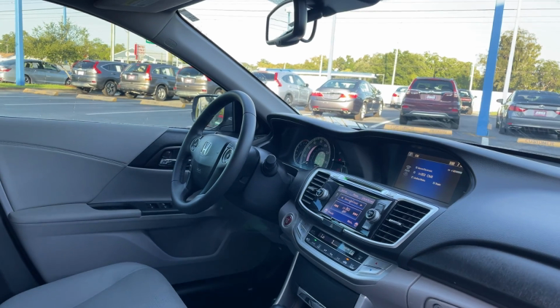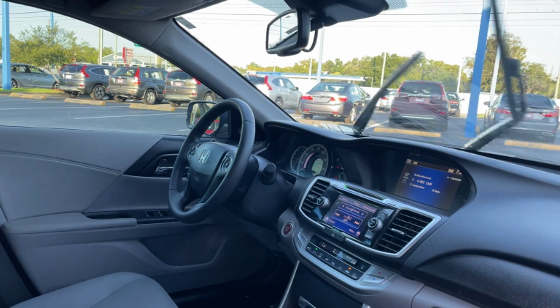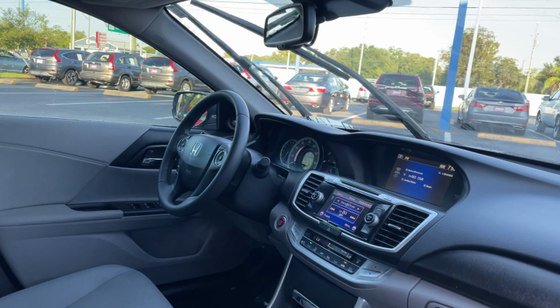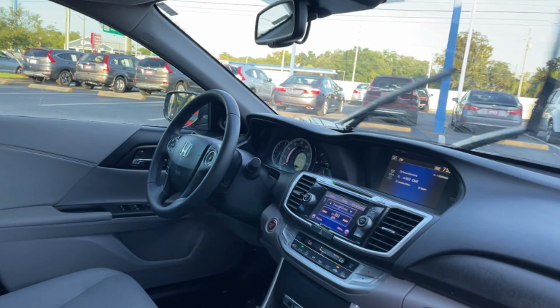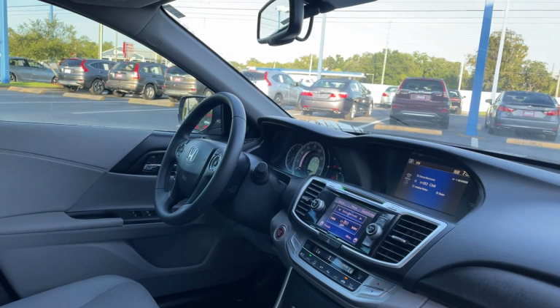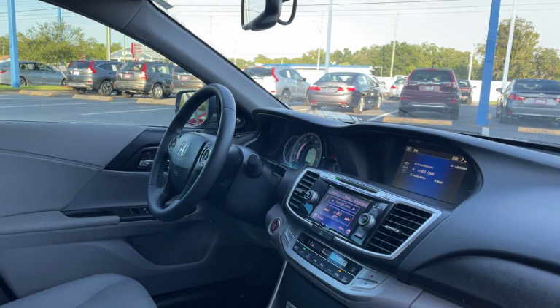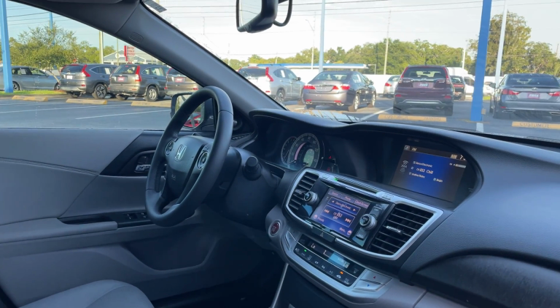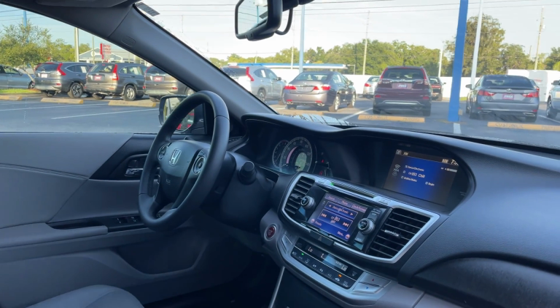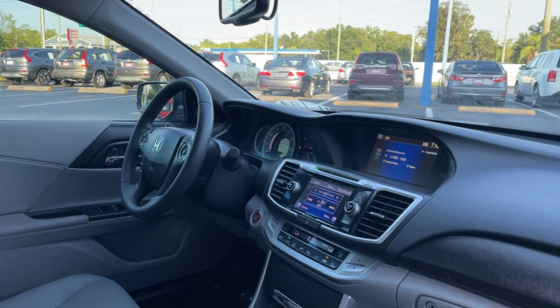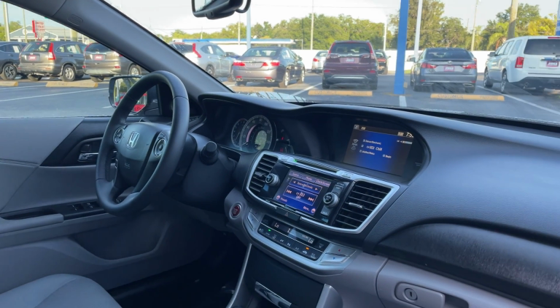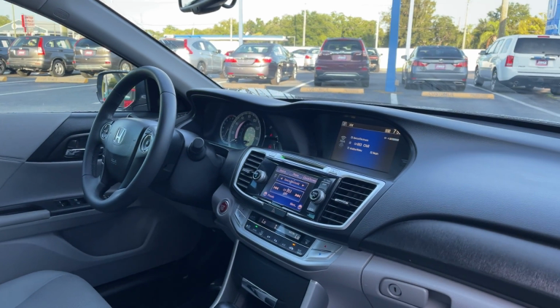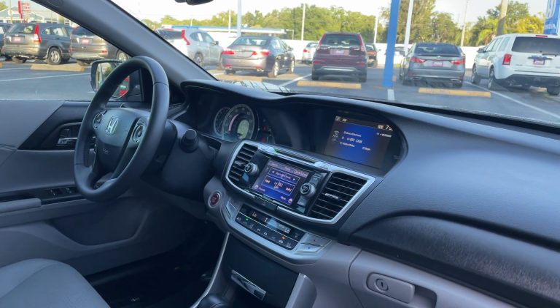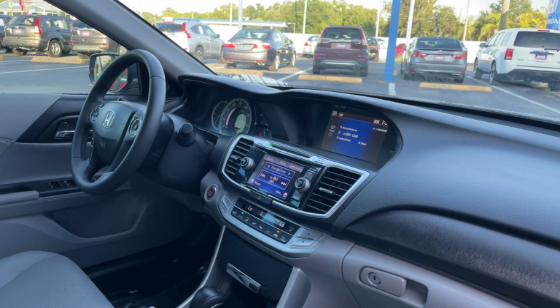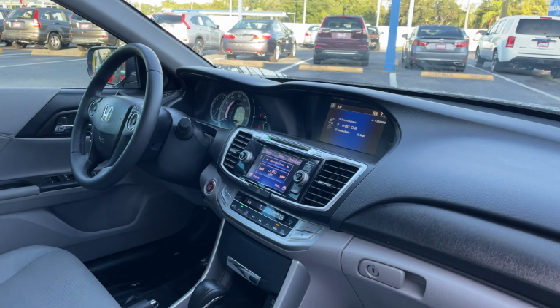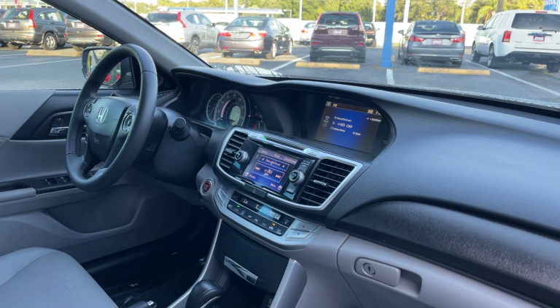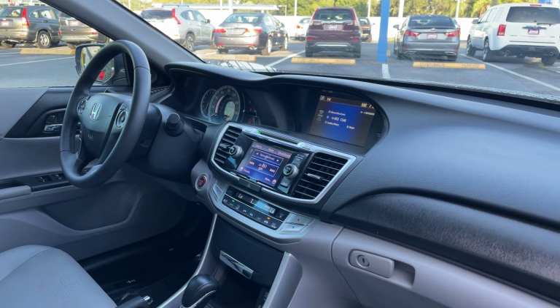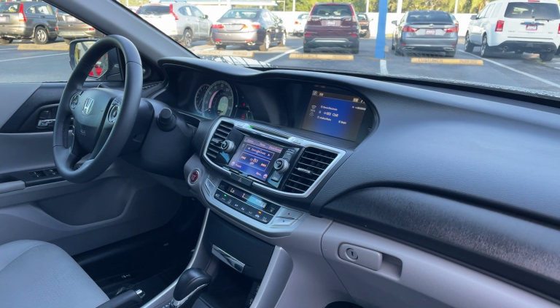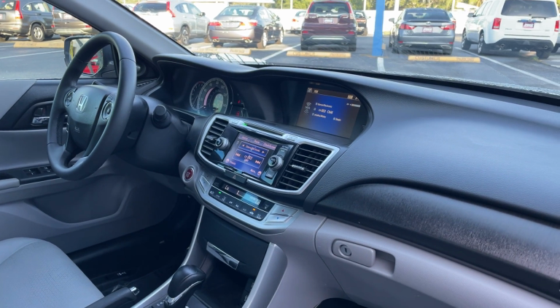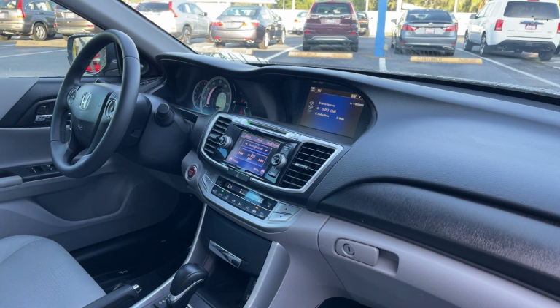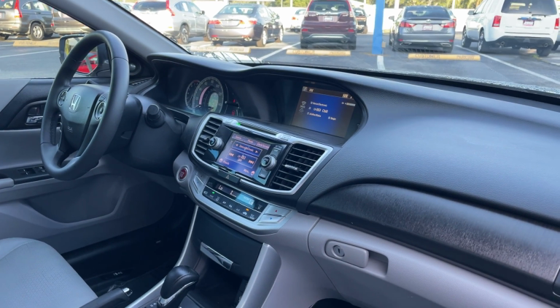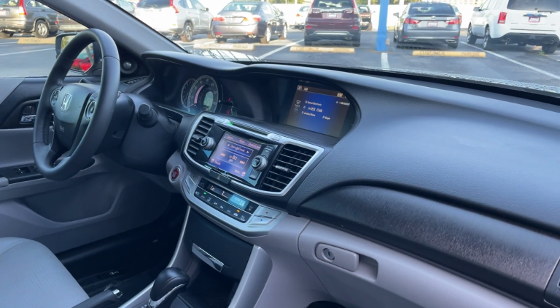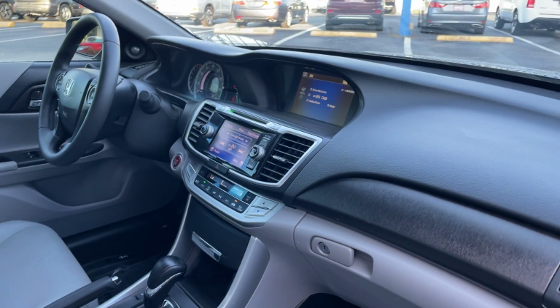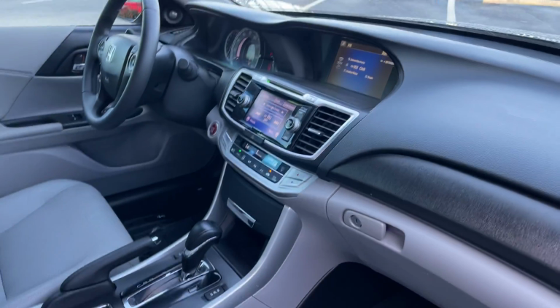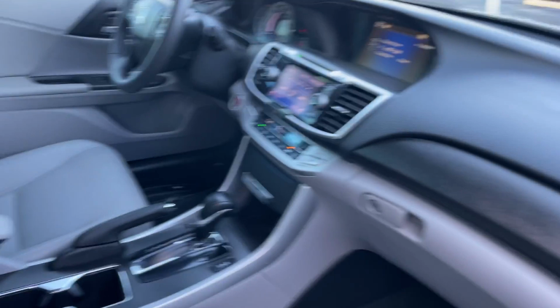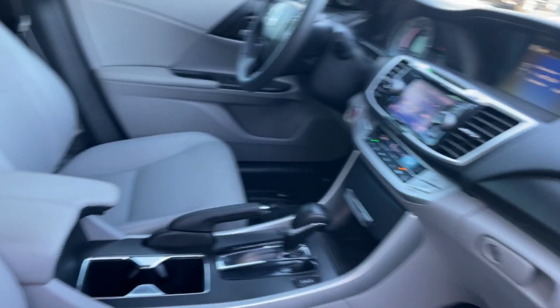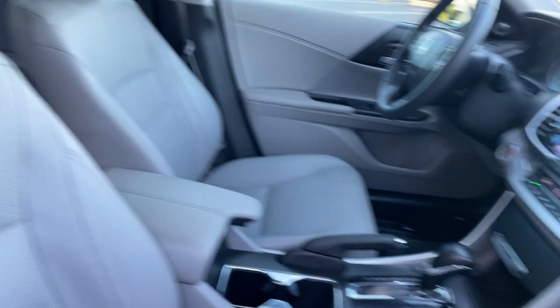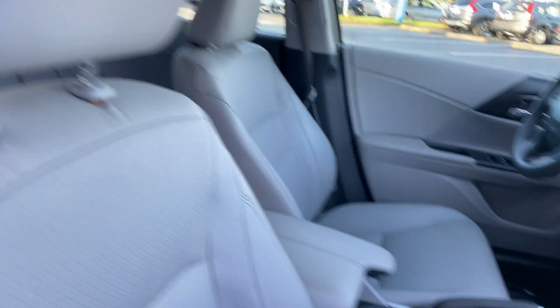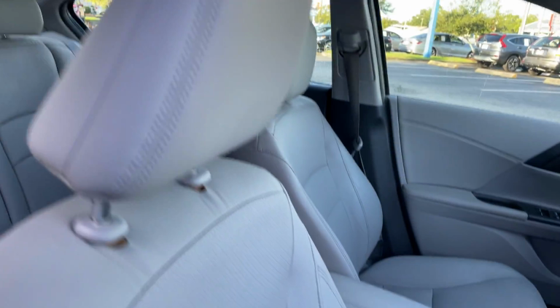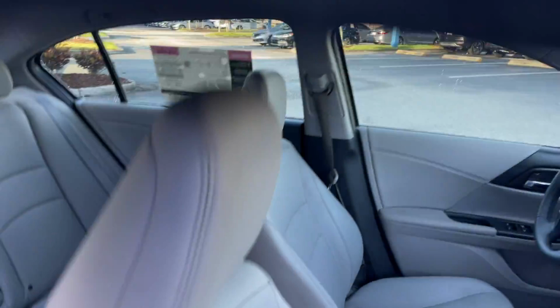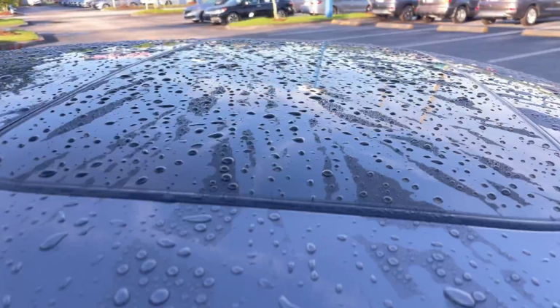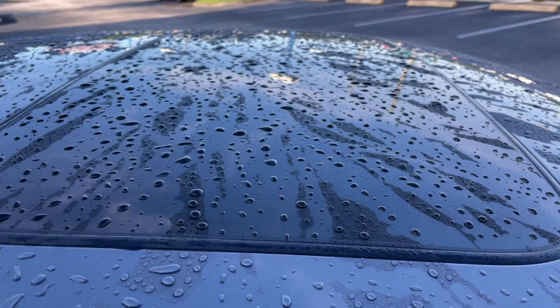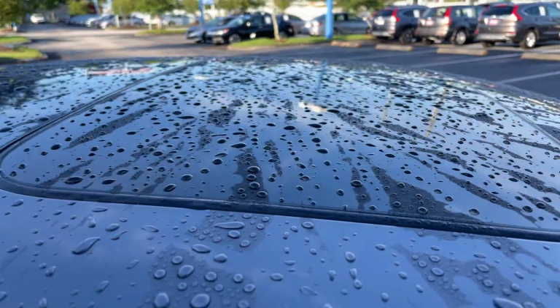Leather-wrapped steering wheel, cruise control, push button start, CD player, electronic climate control, heated seats, satellite radio, USBs for your phone, and a power moonroof.